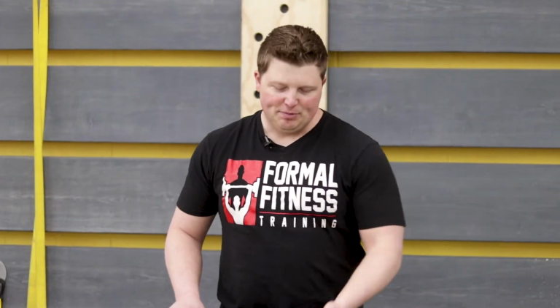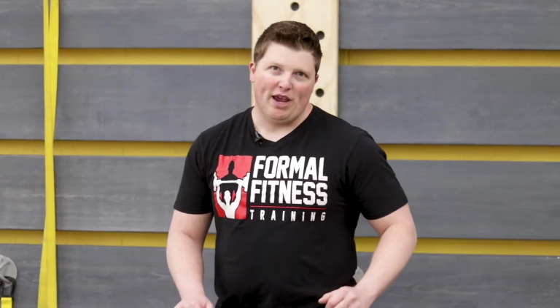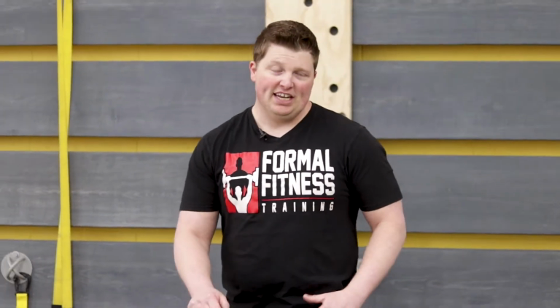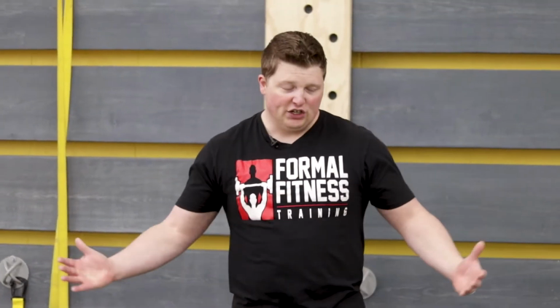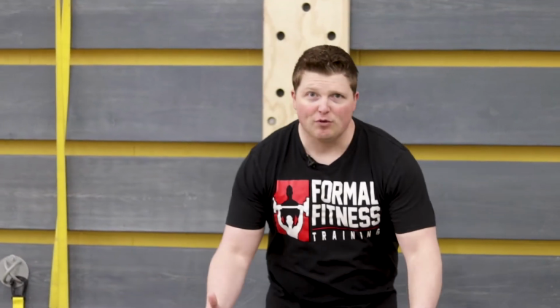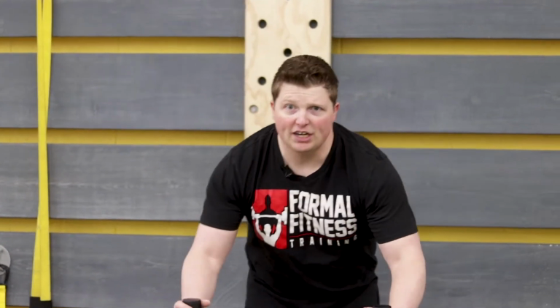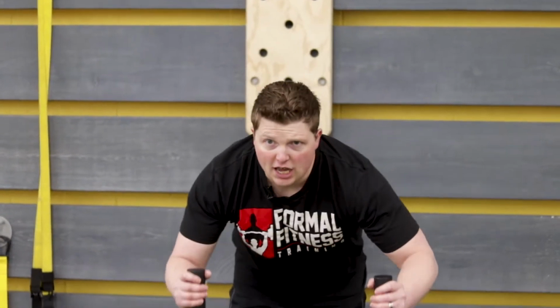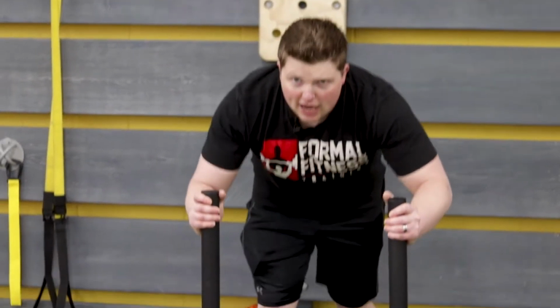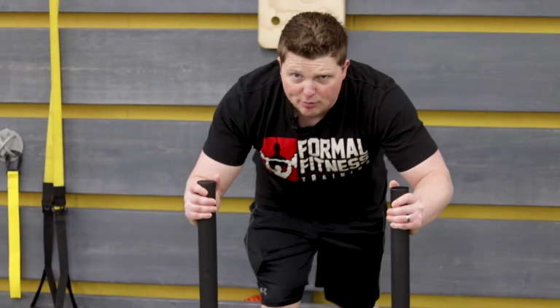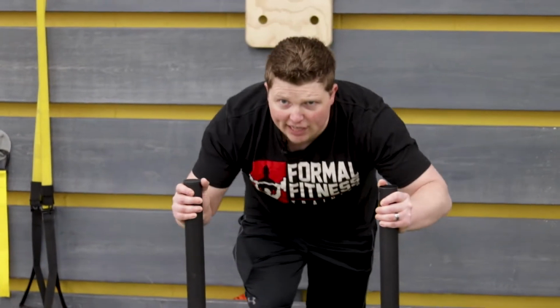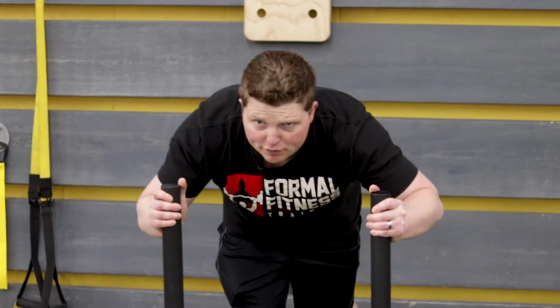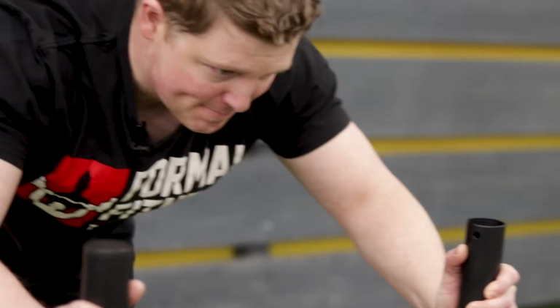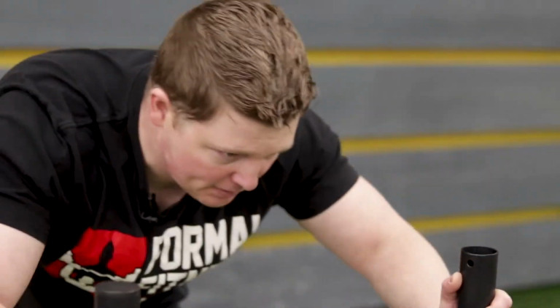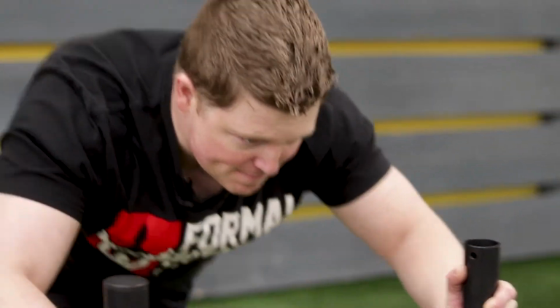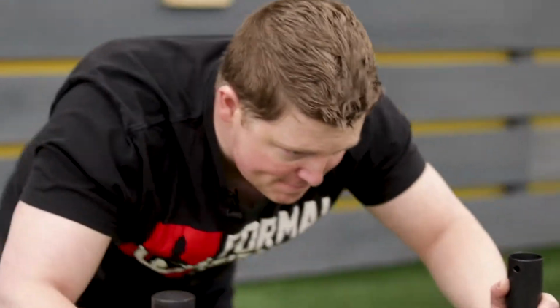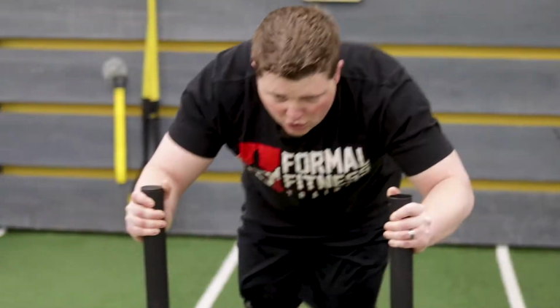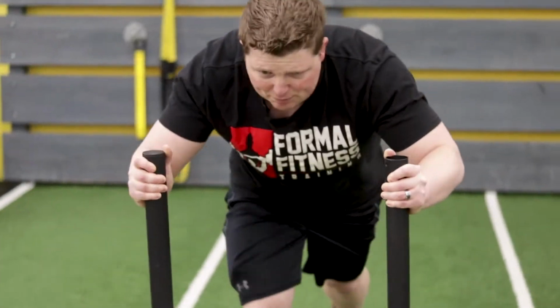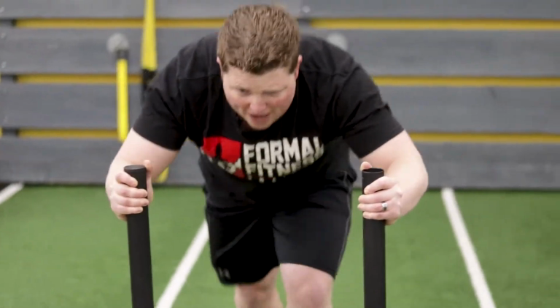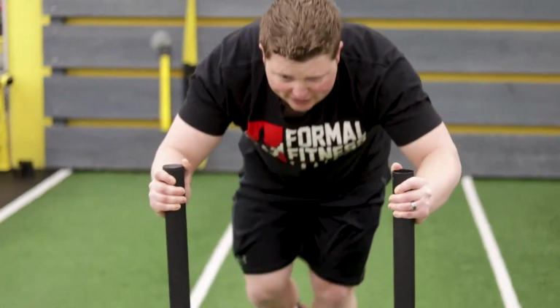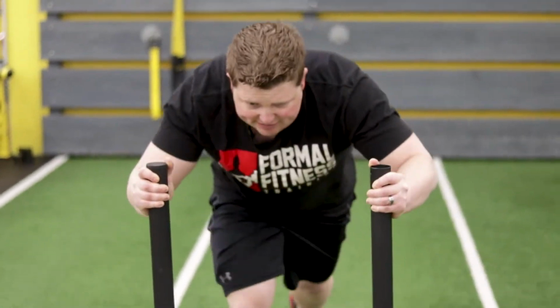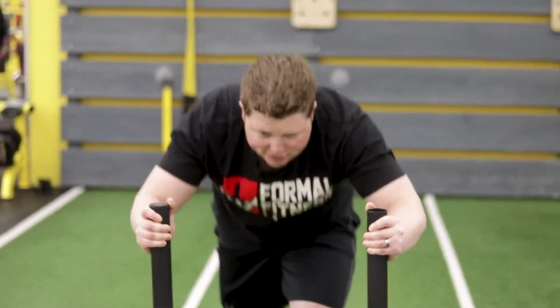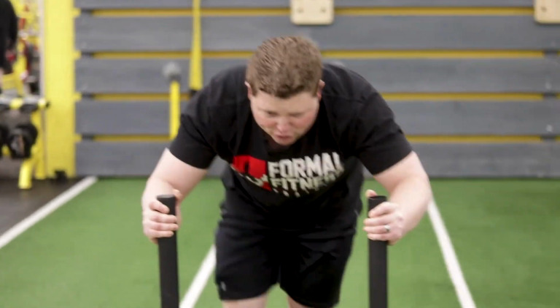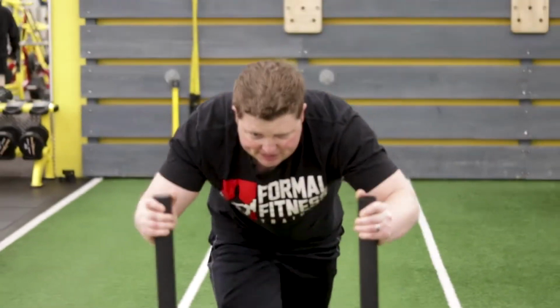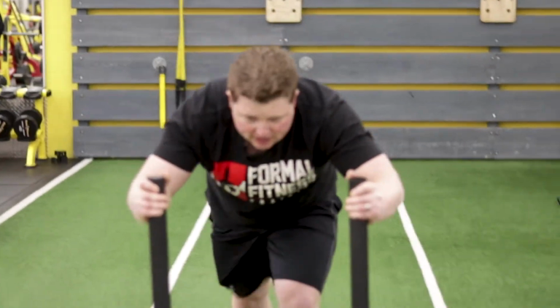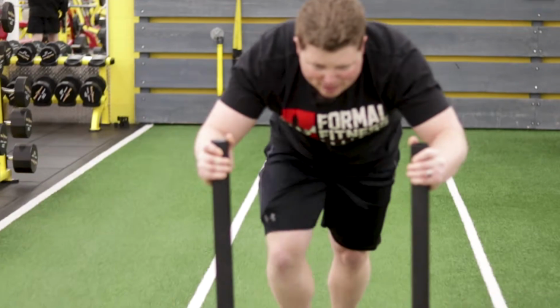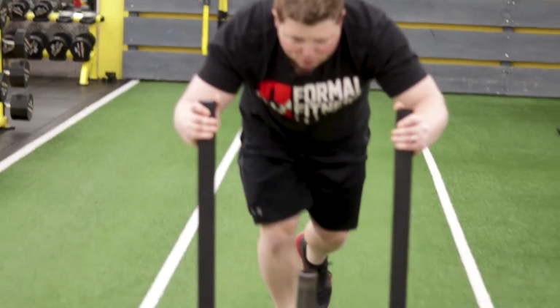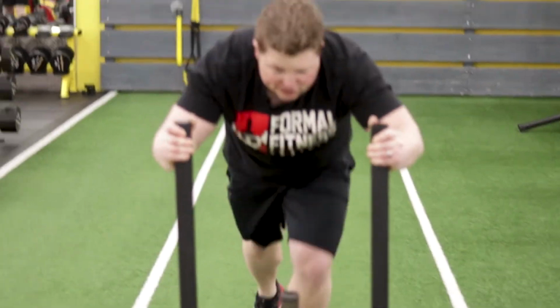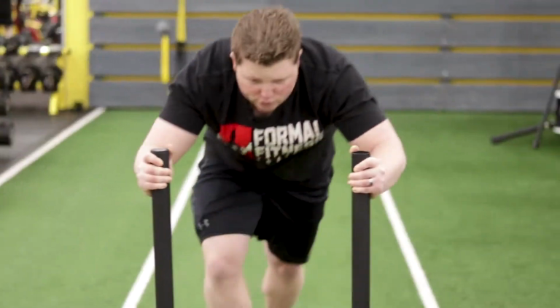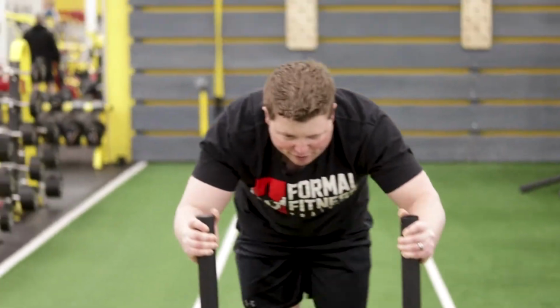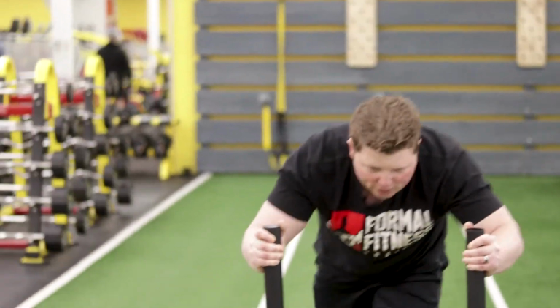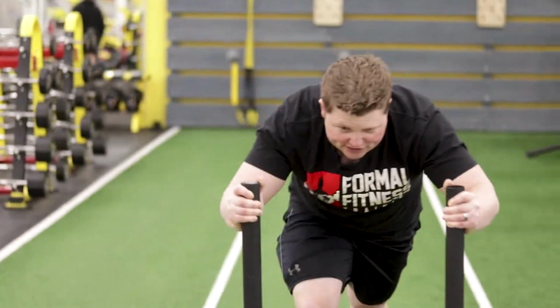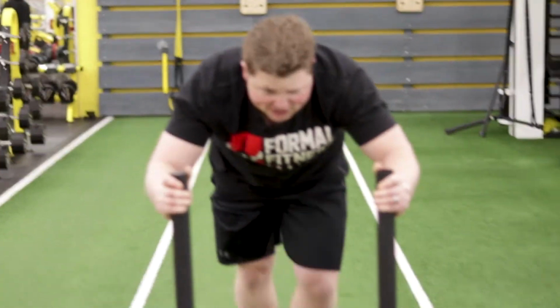Put some weight on the end, you're going to grab right about here, and we're just going to take off. You want to keep your core activated and tight the entire time while you're doing this. Make sure you're breathing, because you will lose your breath very quickly during this exercise.